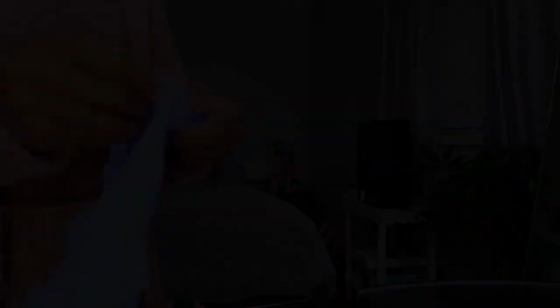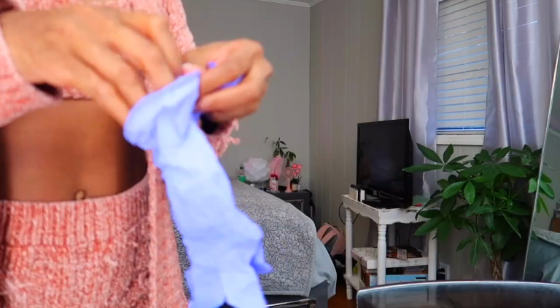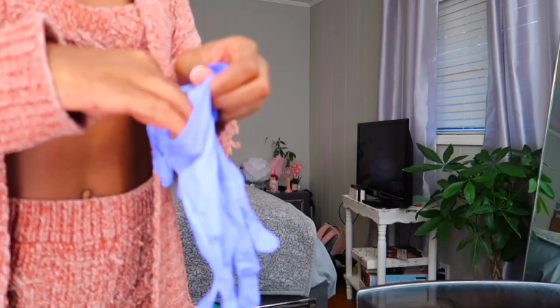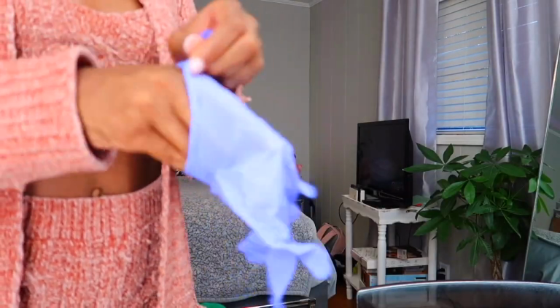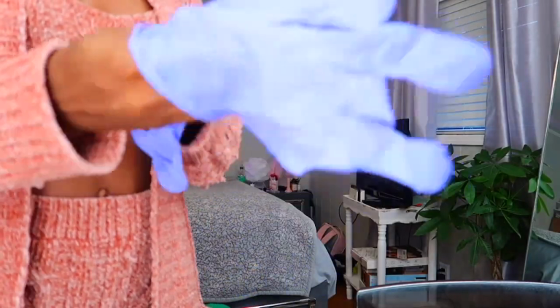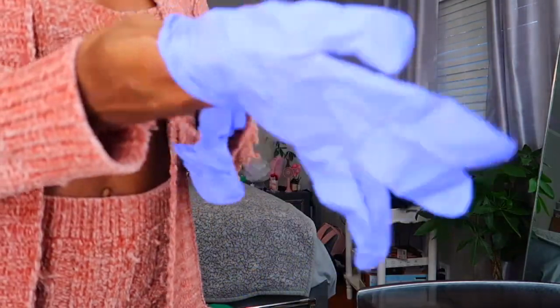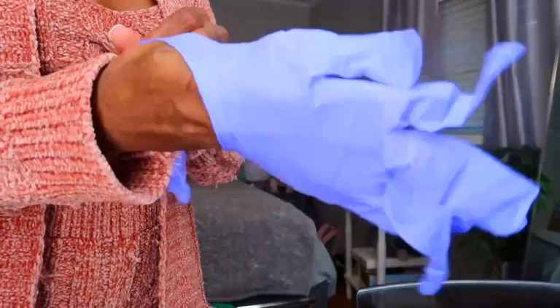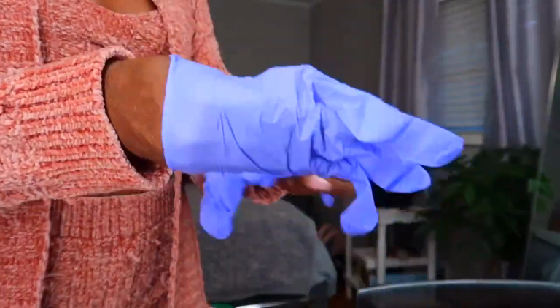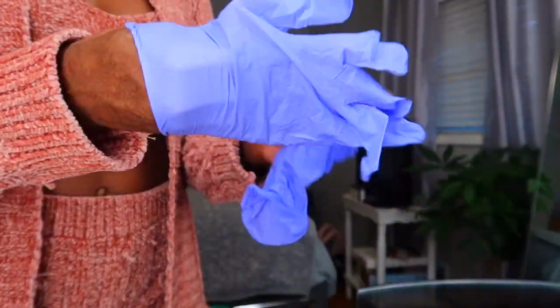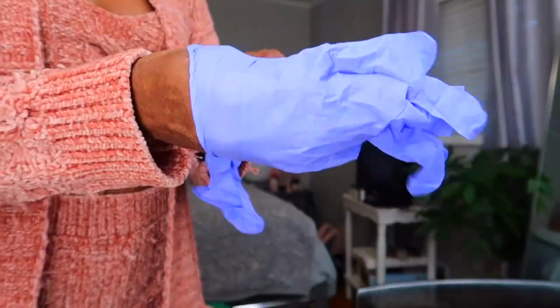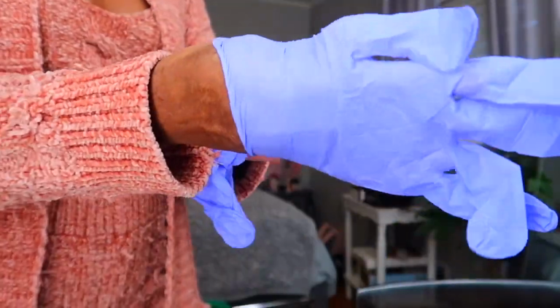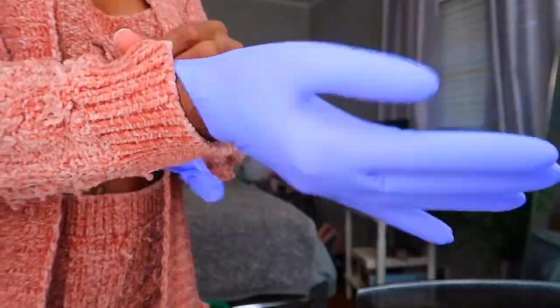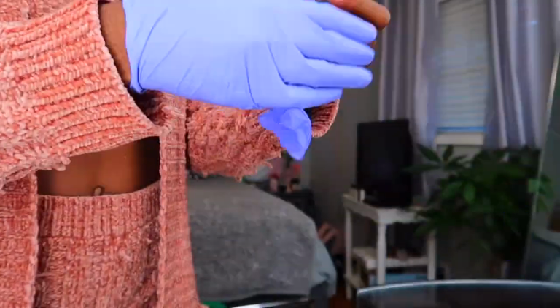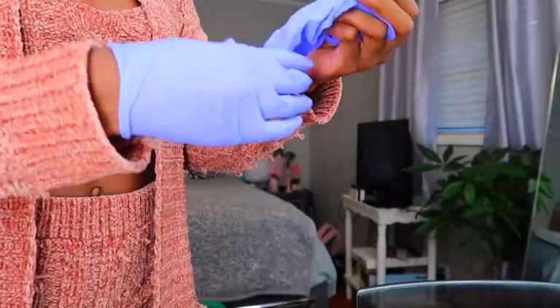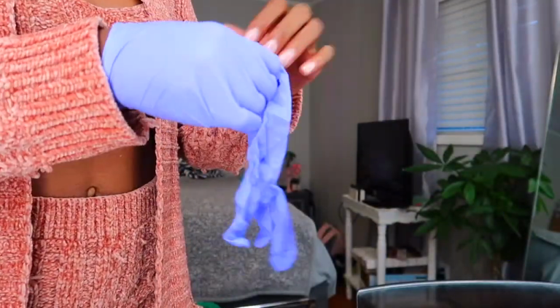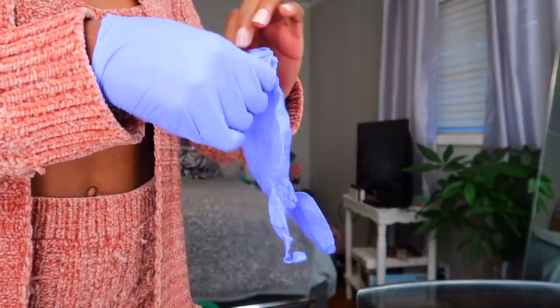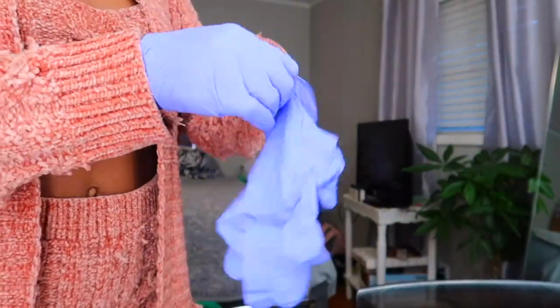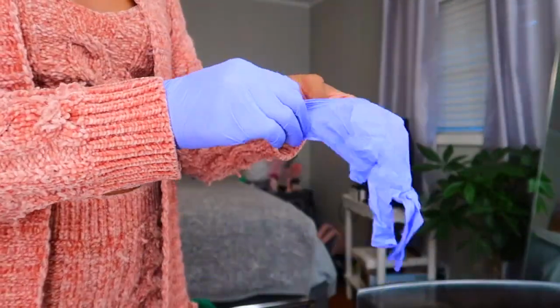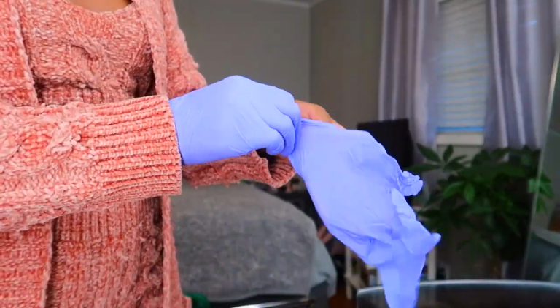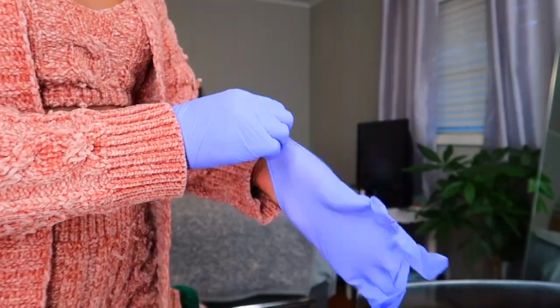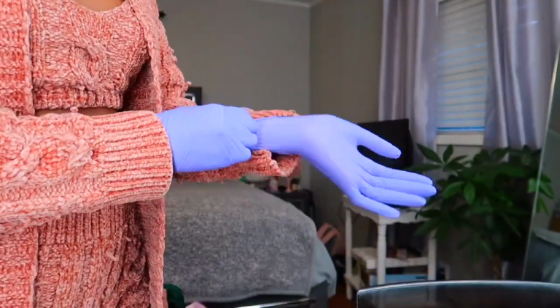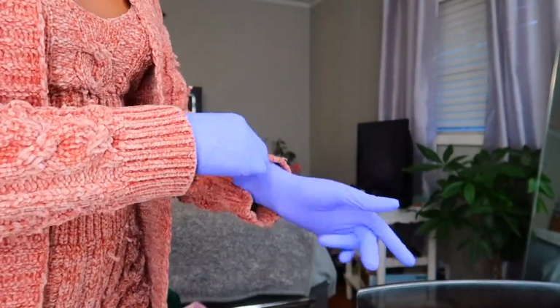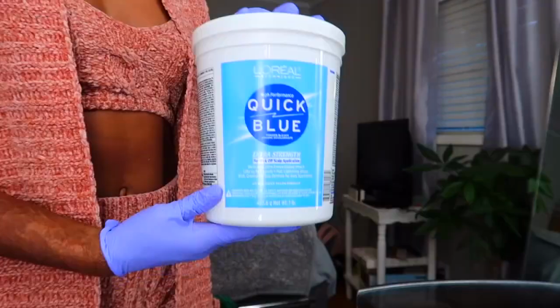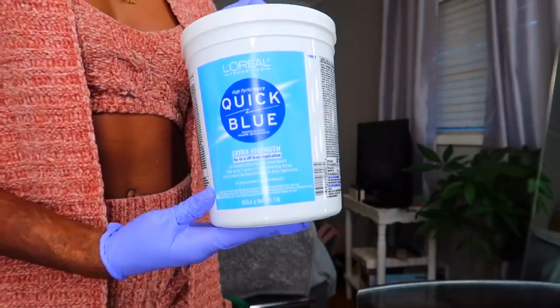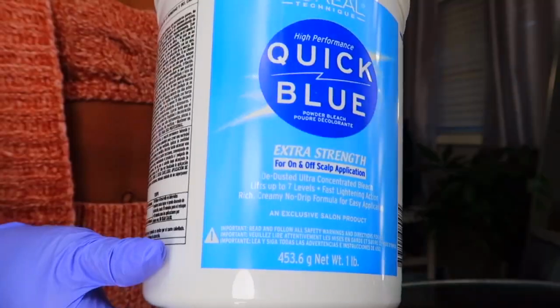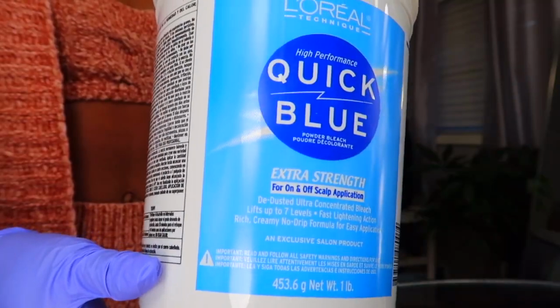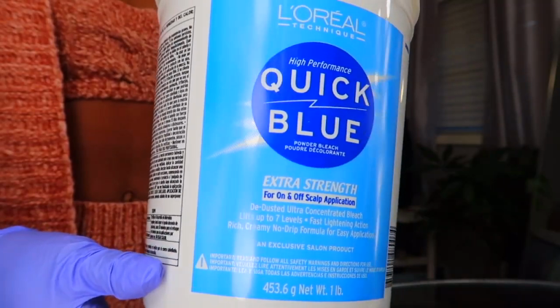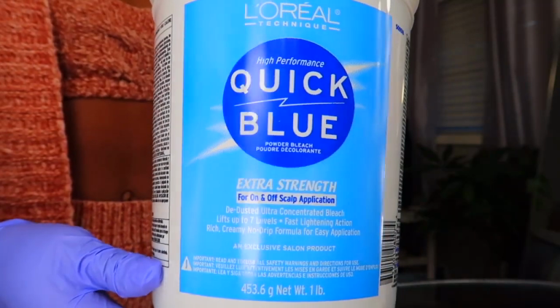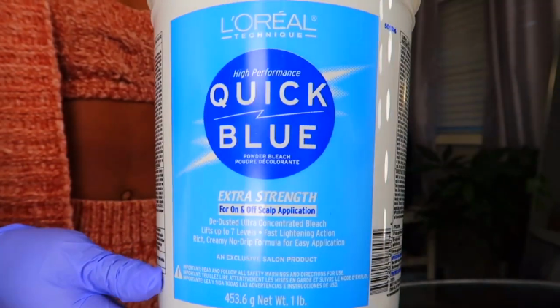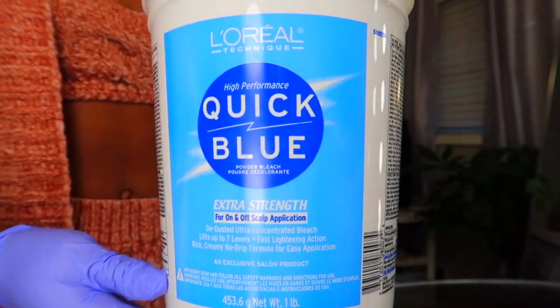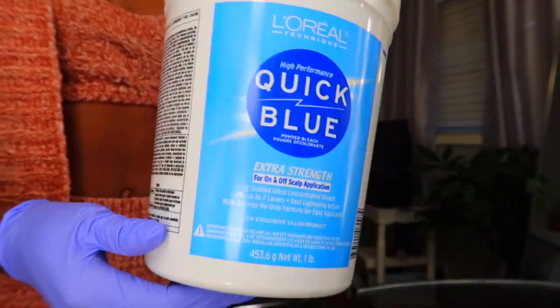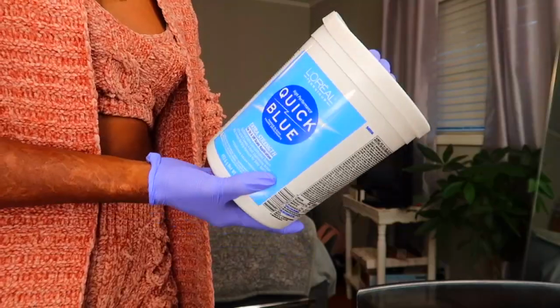Welcome back or welcome to my channel! Today I'm going to be showing y'all how to bleach knots with exact measurements so you get the consistency right every time and don't over-bleach on a bunch of wigs like I did when I was learning, because my consistency was too runny.